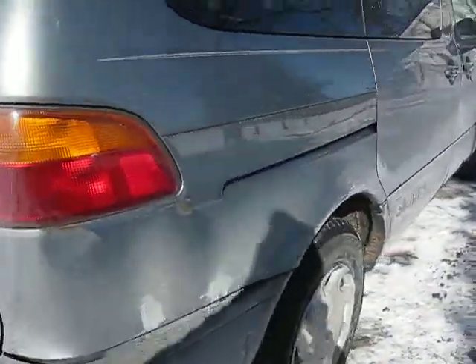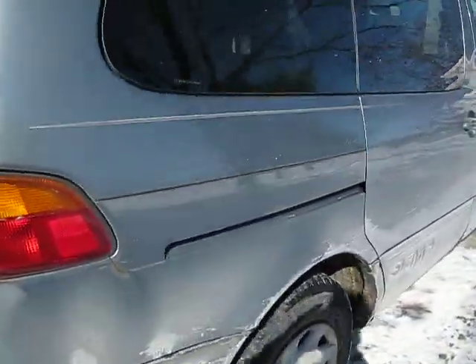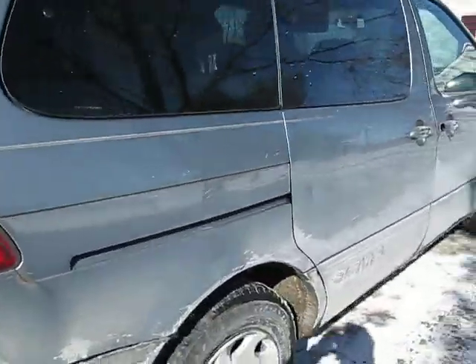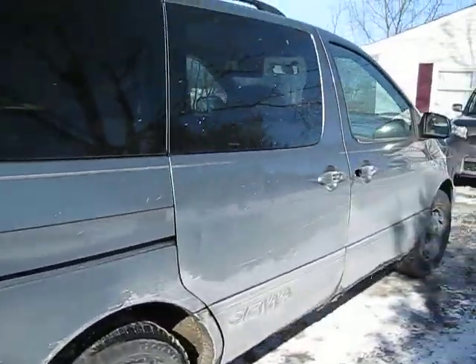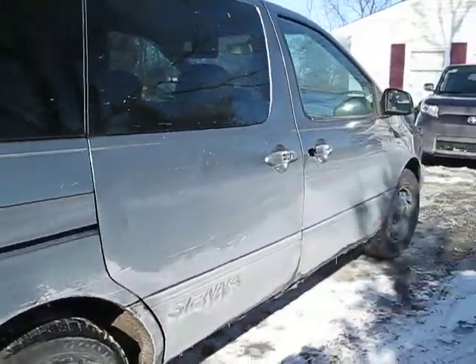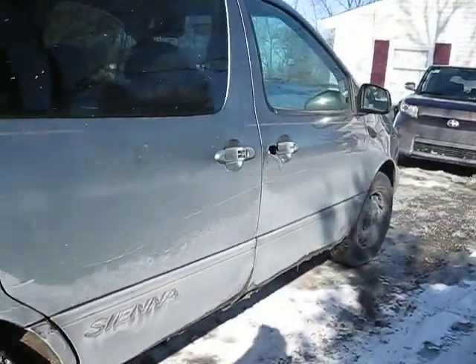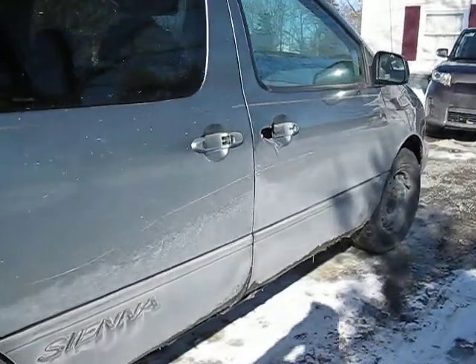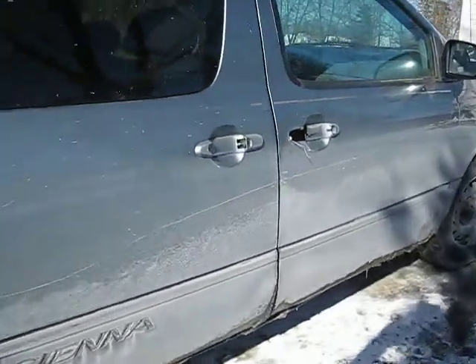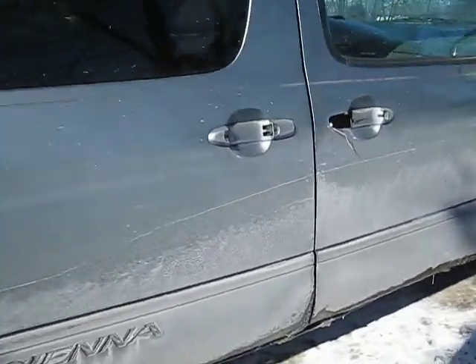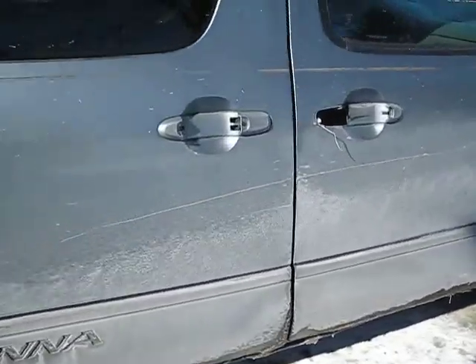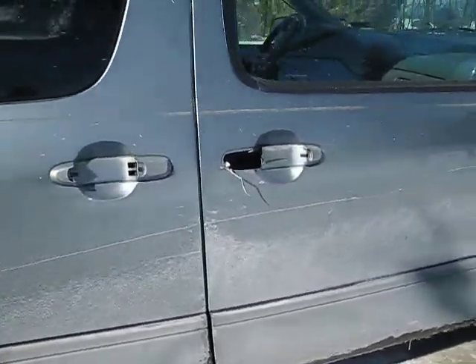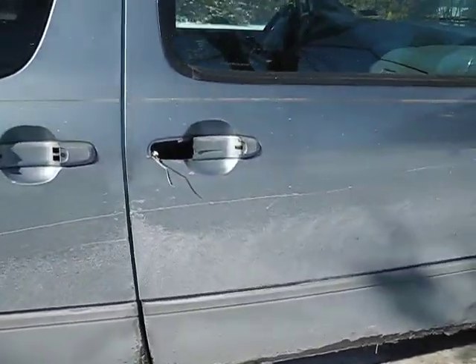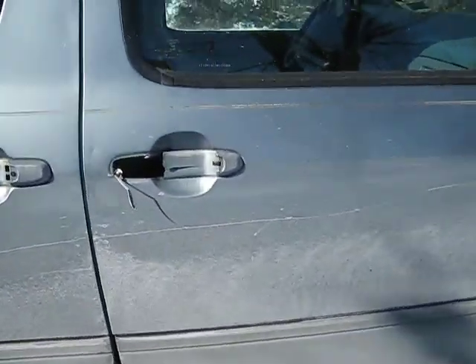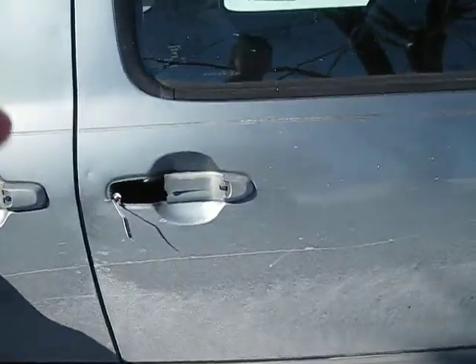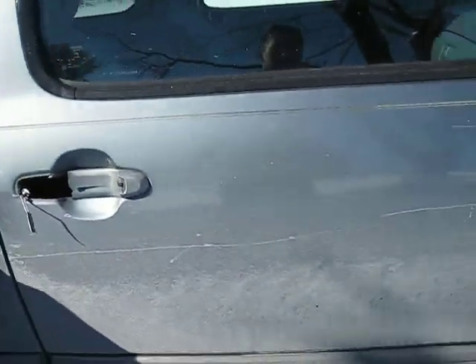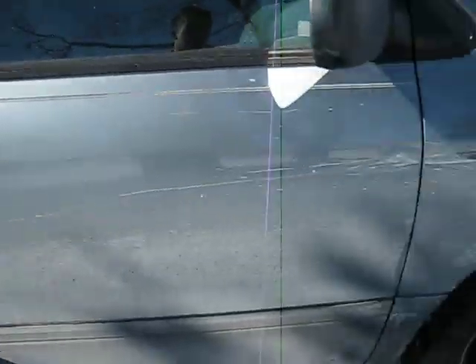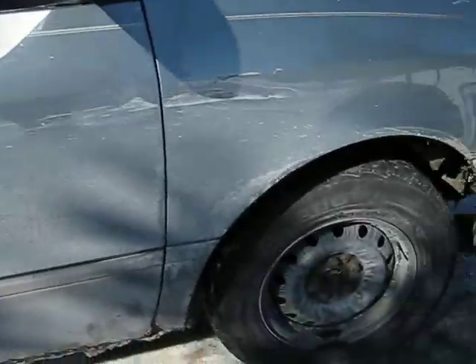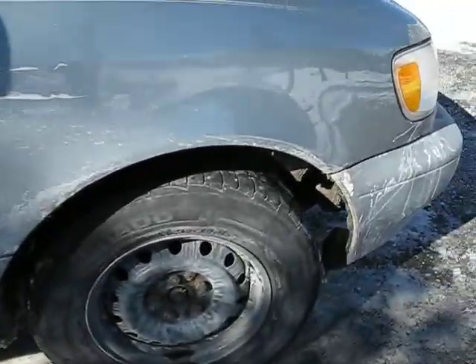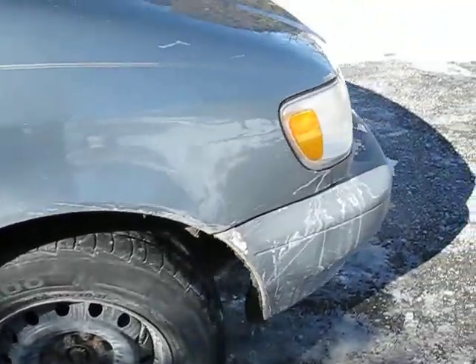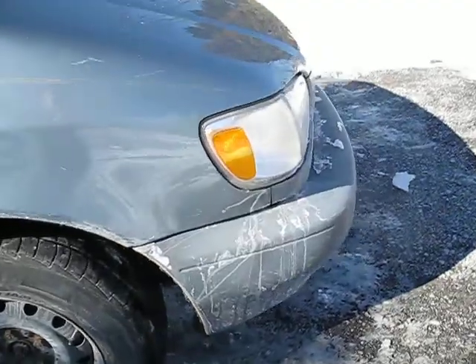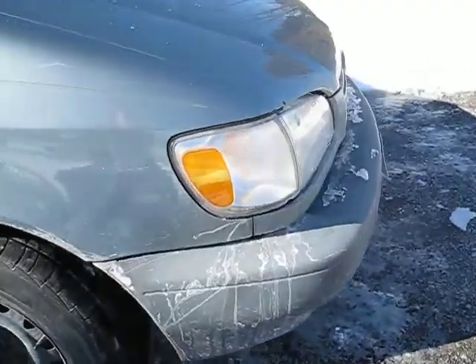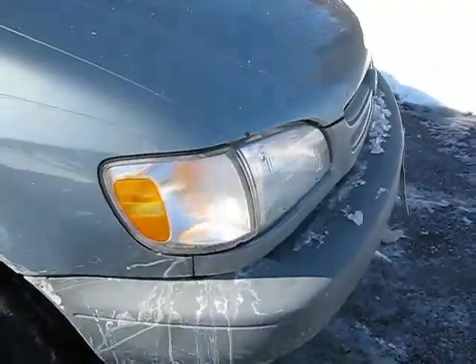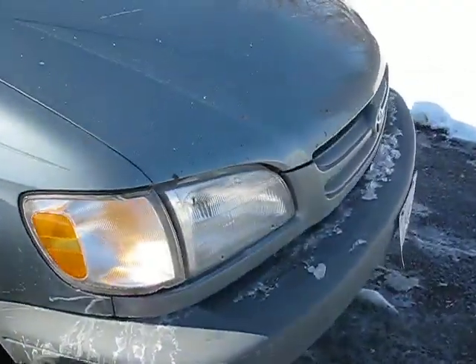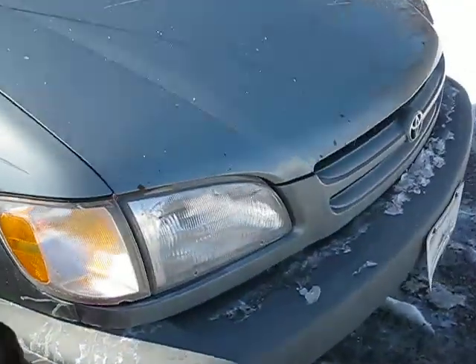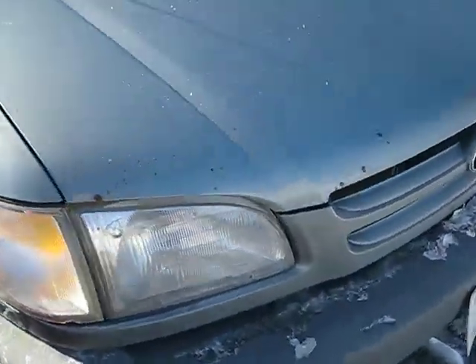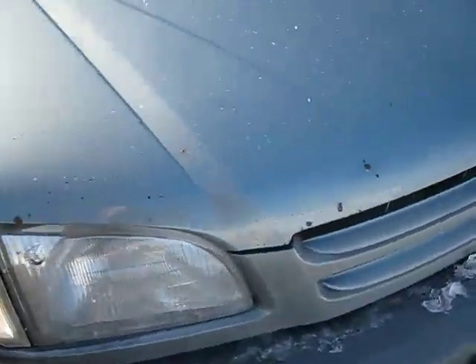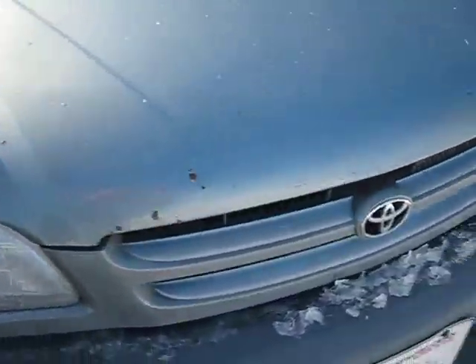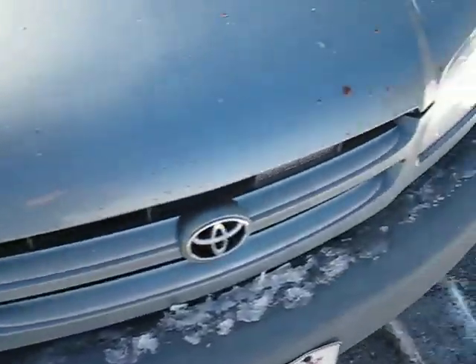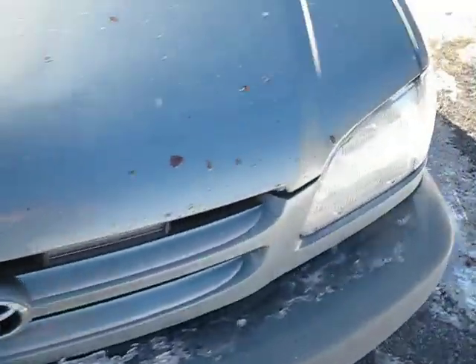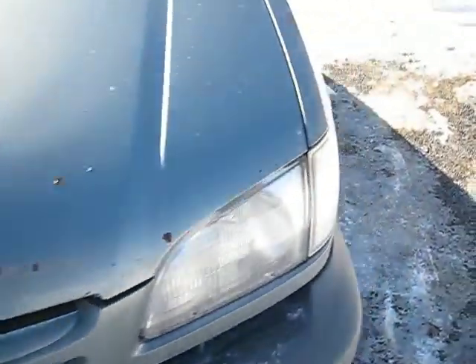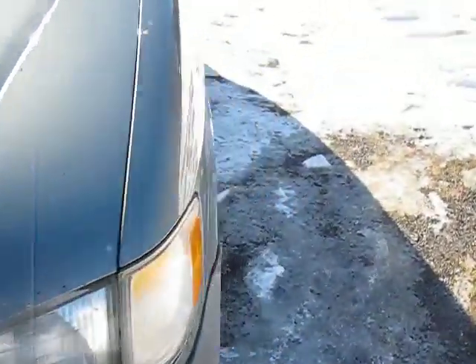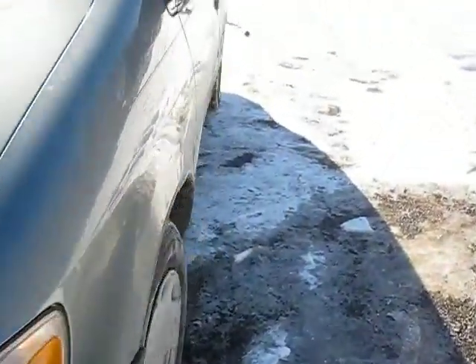It has a V6 engine. You can see there's some scratches, a candle missing. It's a little rough, a little bit of rust on the front hood here. But it runs great.